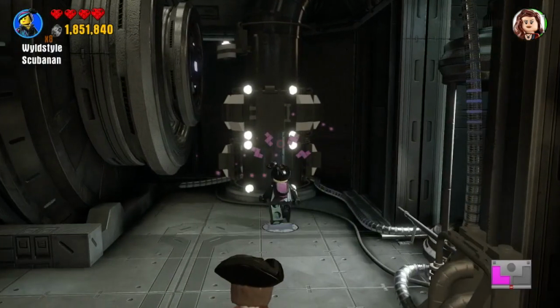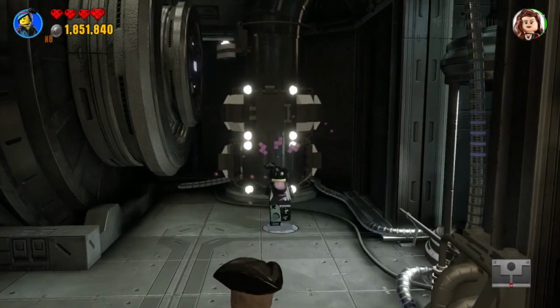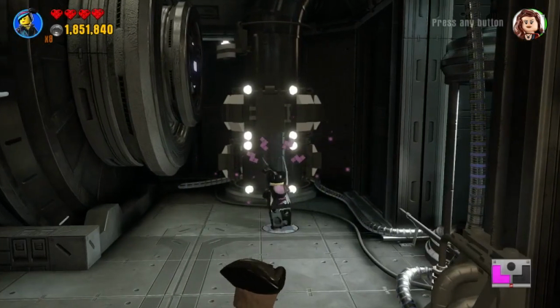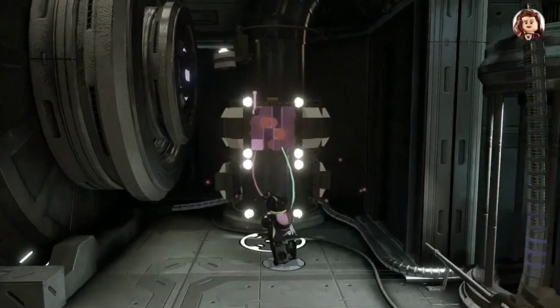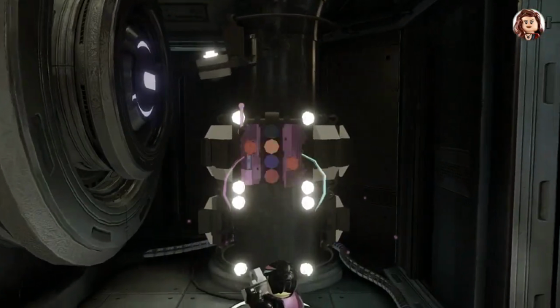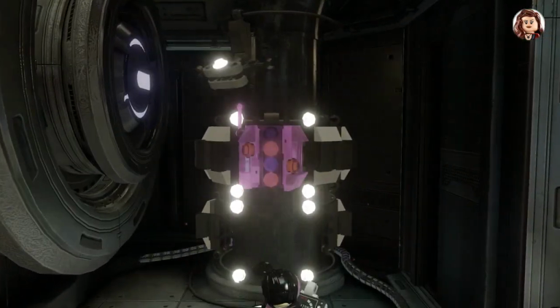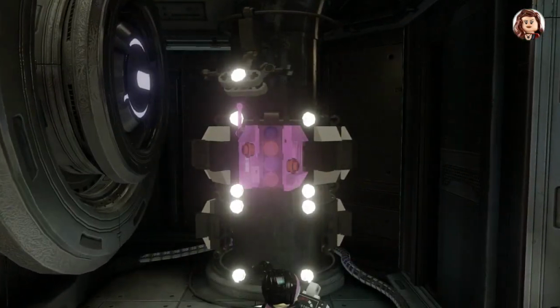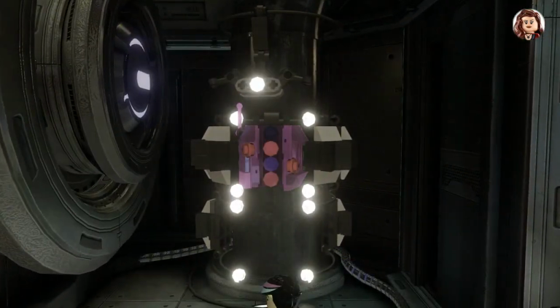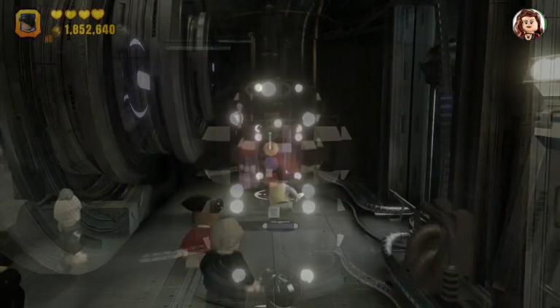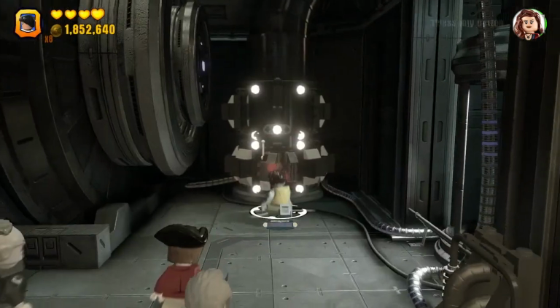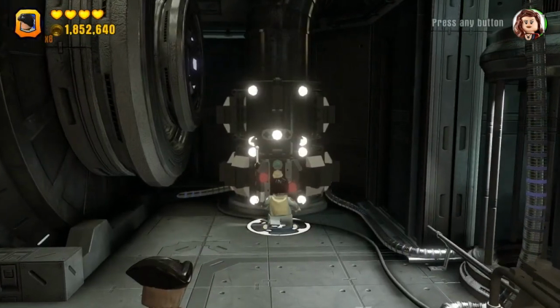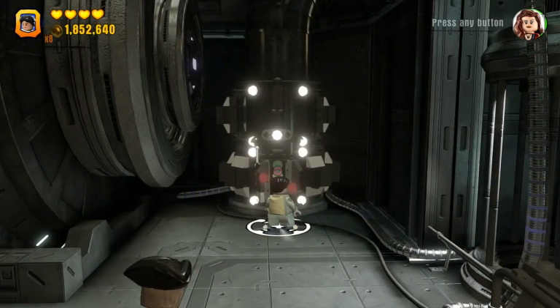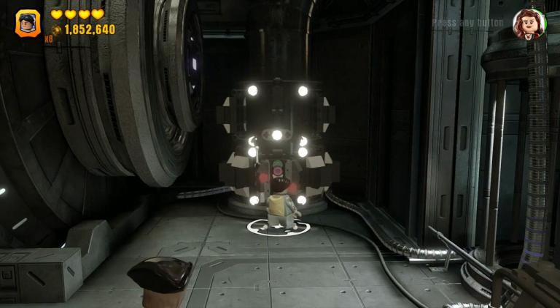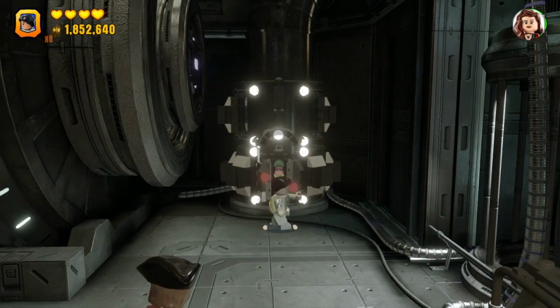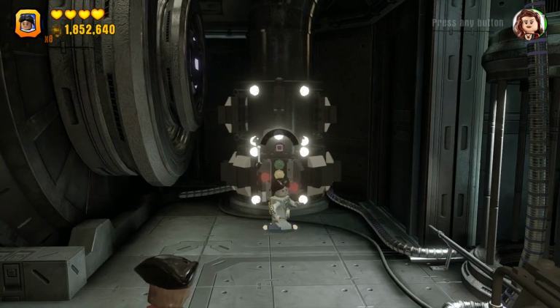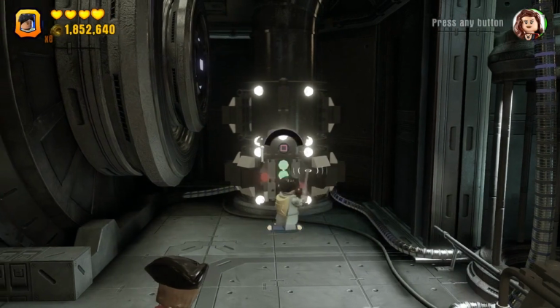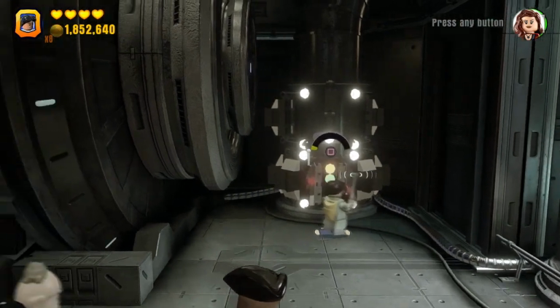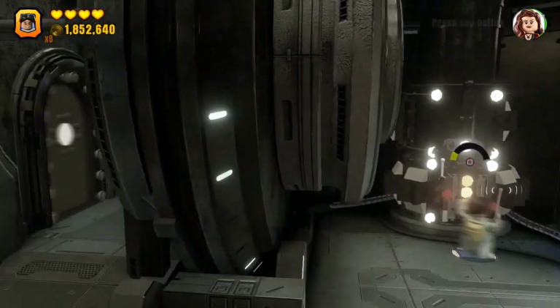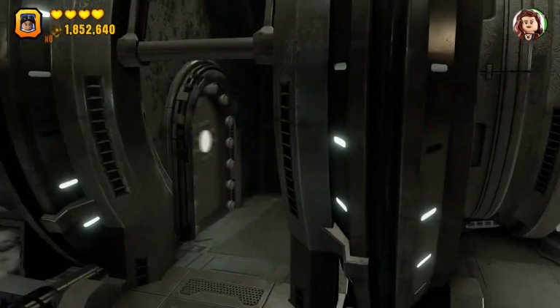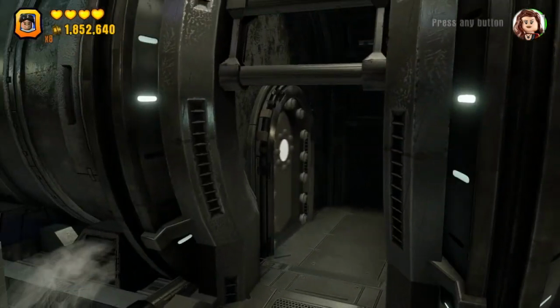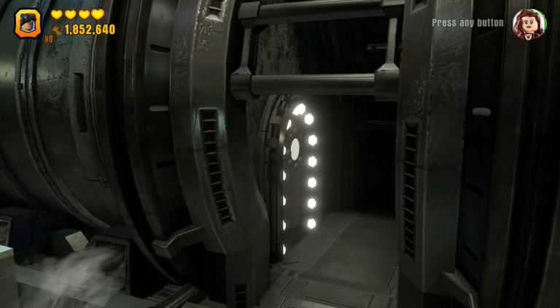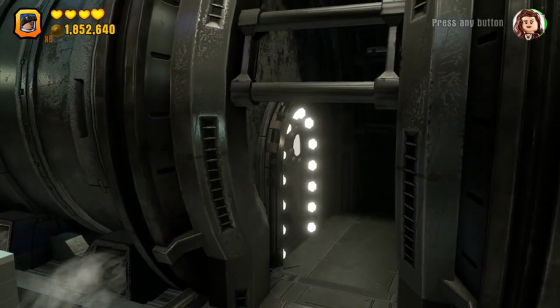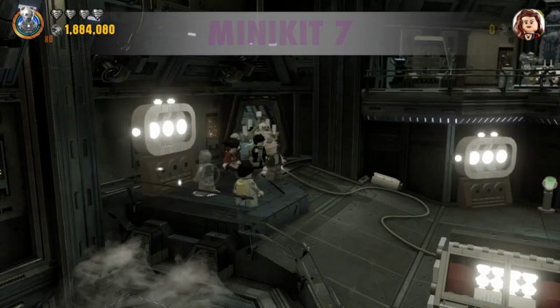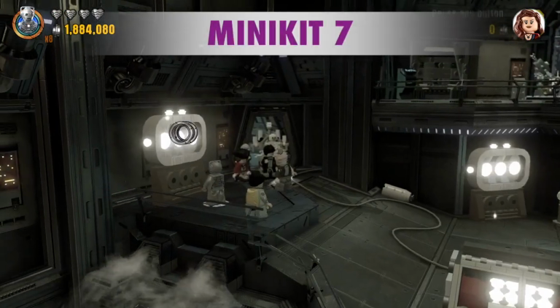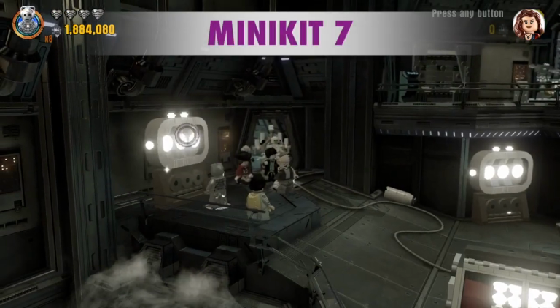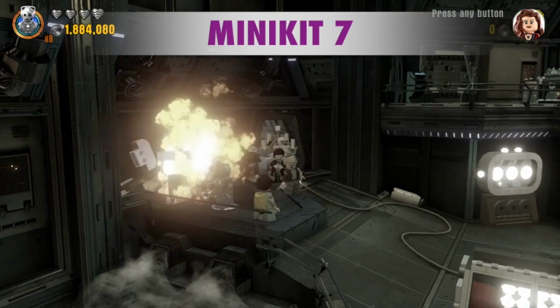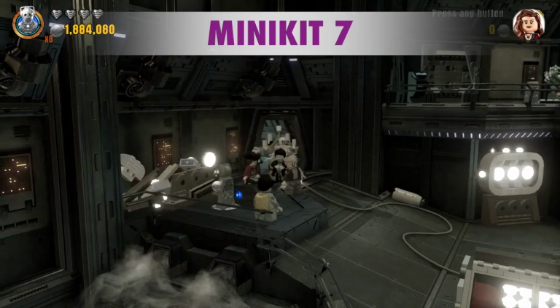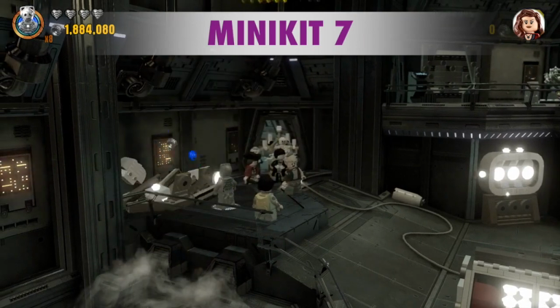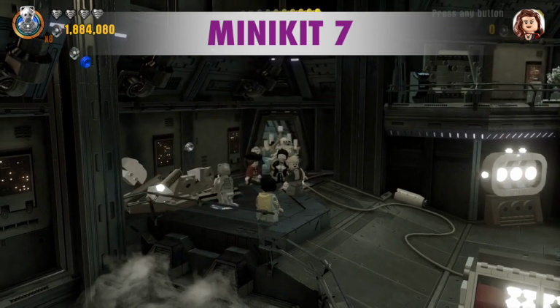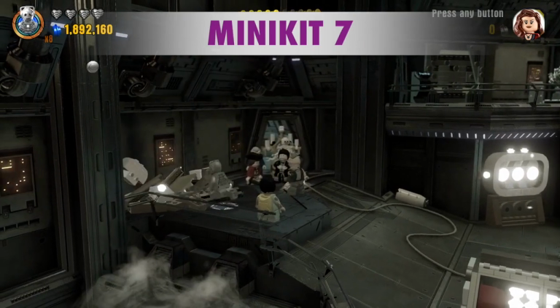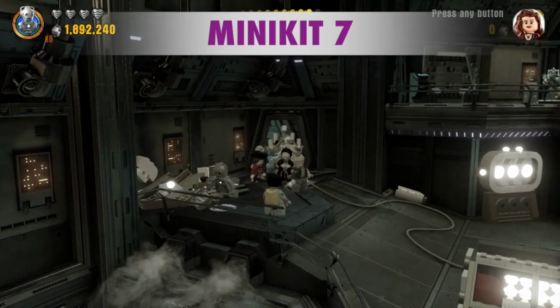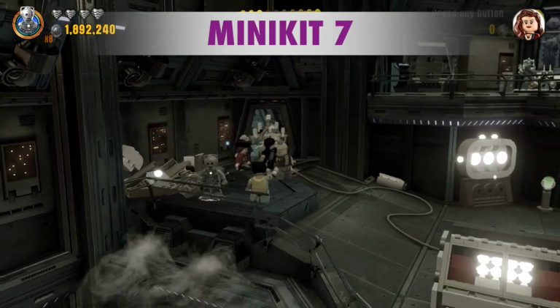We need Wild Style to scan this, then we'll need Data or I think Ethan Hunt will work at this terminal. Also for the next minikit, we need to blast these silver lights to create a master build.